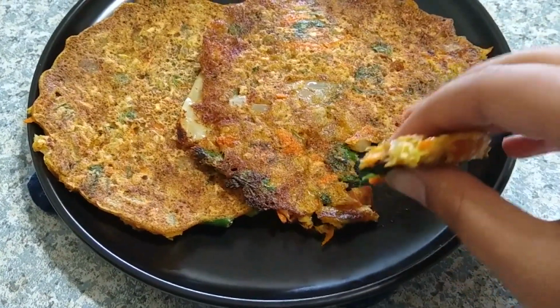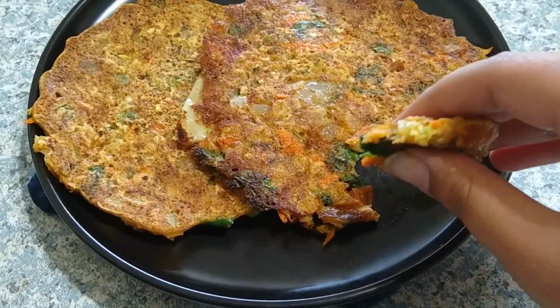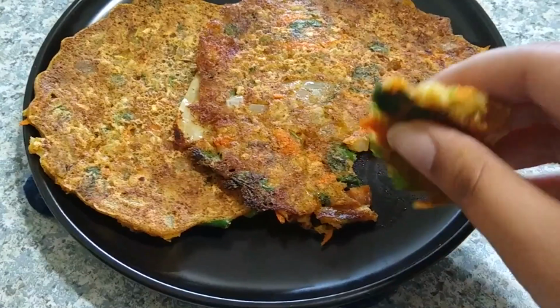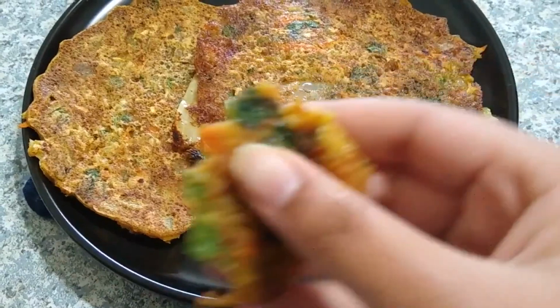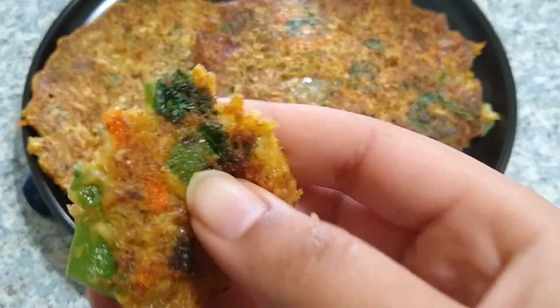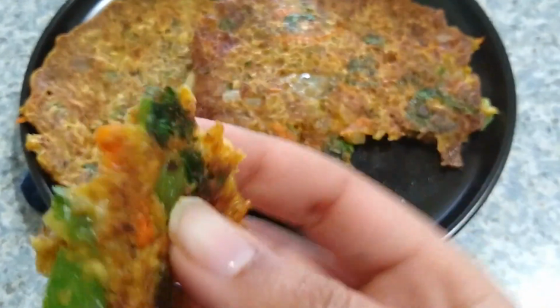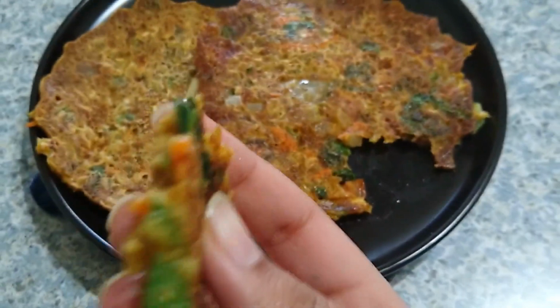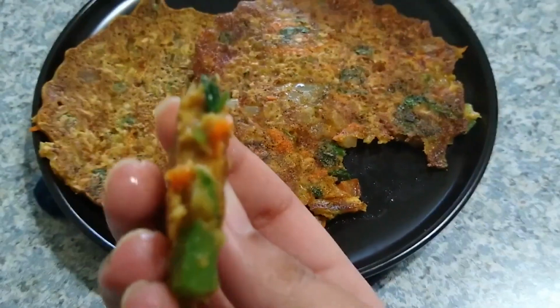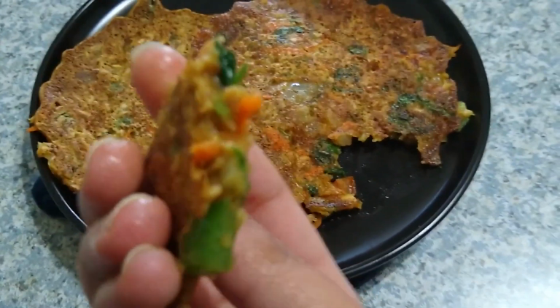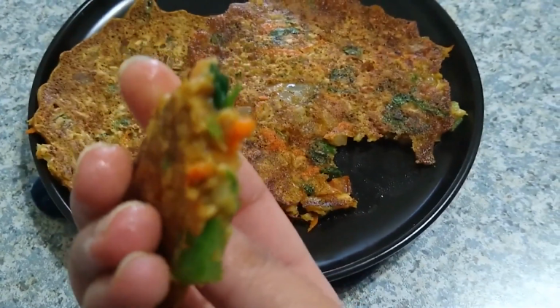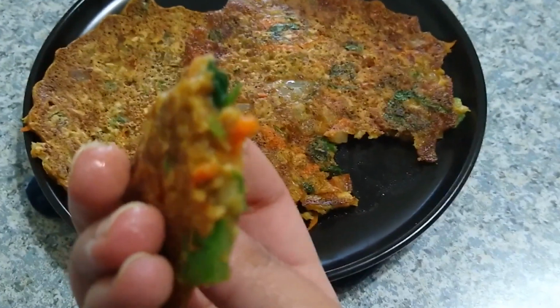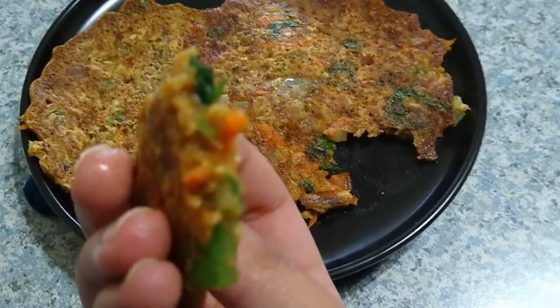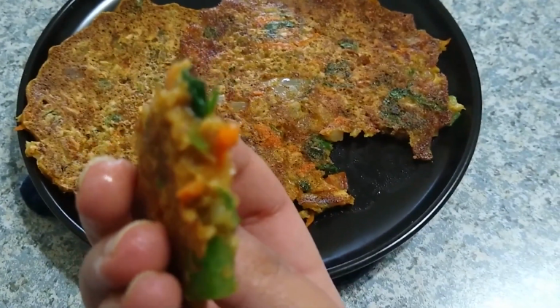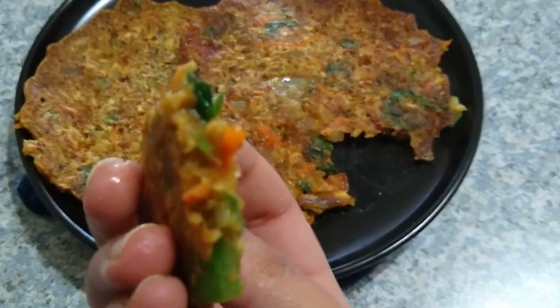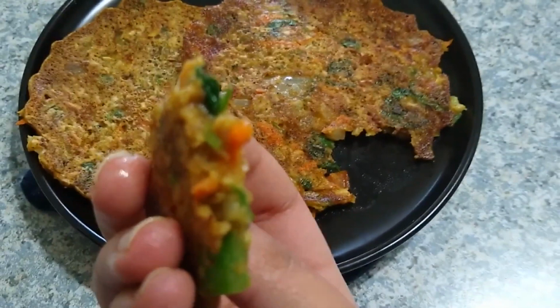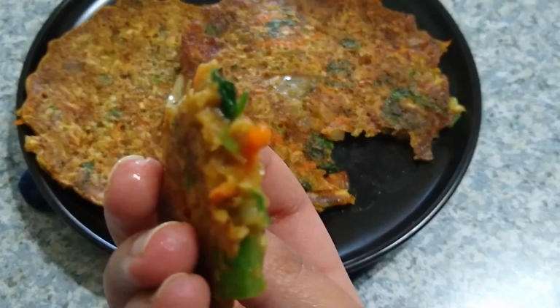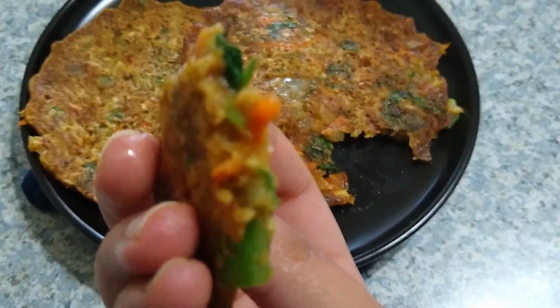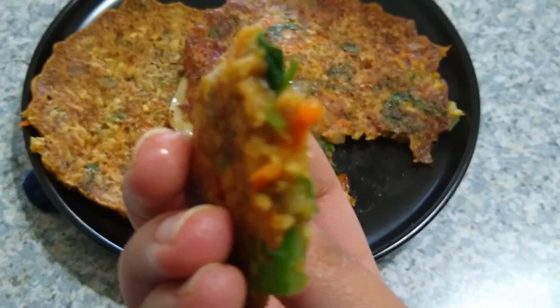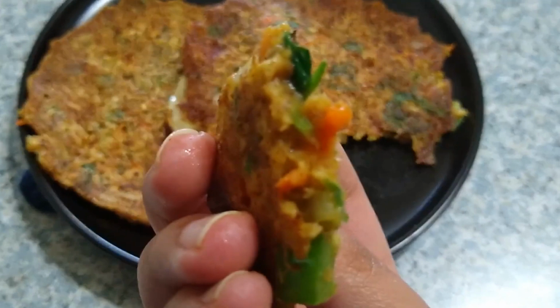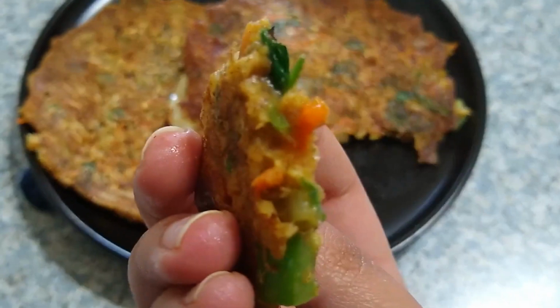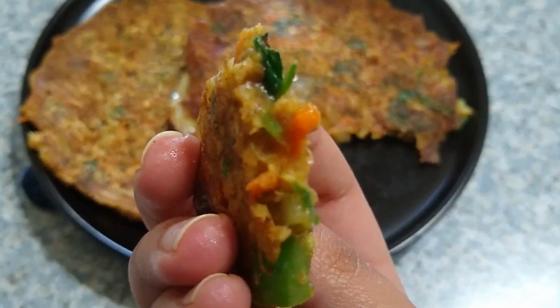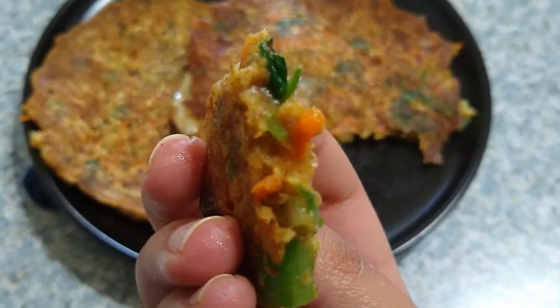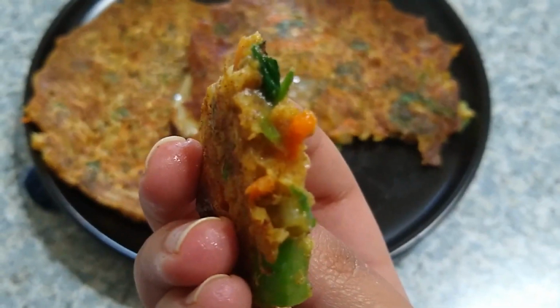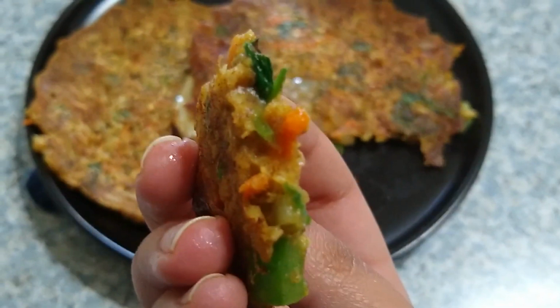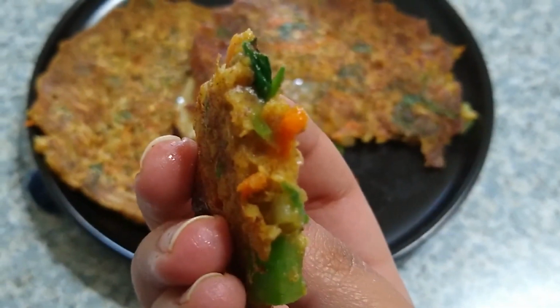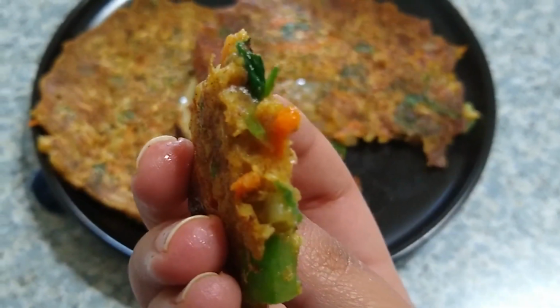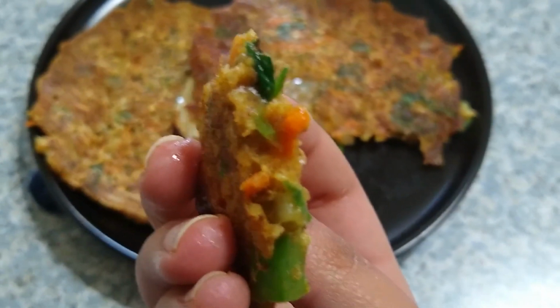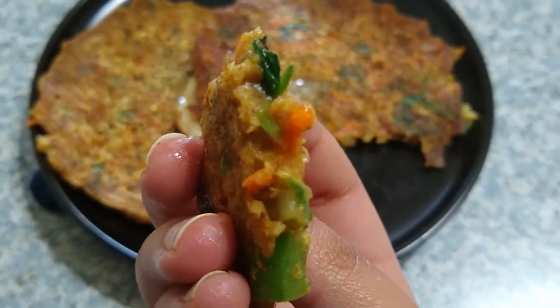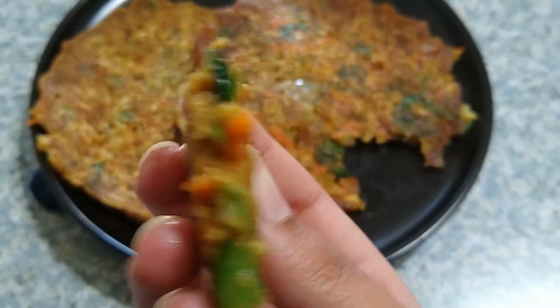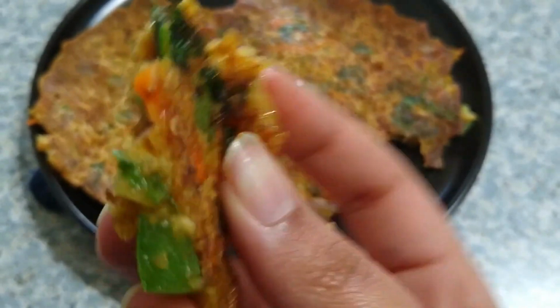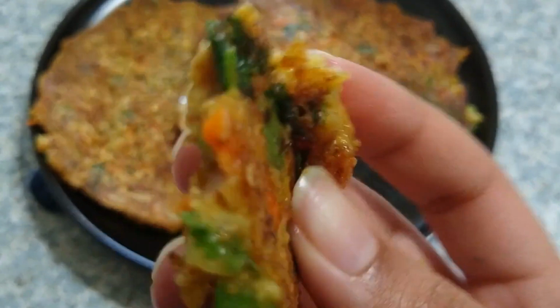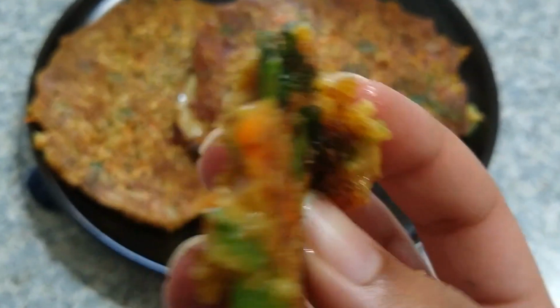If you liked the recipe, please subscribe to our channel and press the bell icon to stay tuned for more healthy and interesting recipes. This is Rupa signing off for today — see you in the next video, thank you!